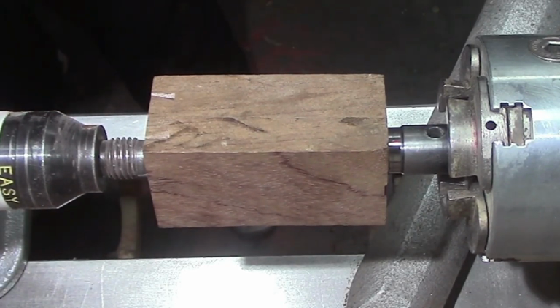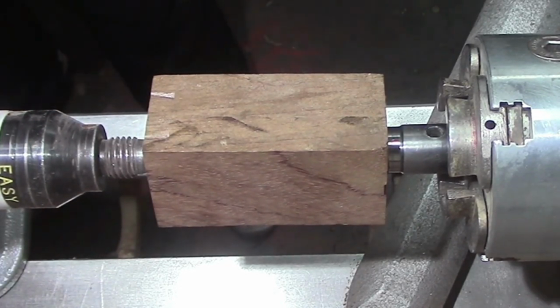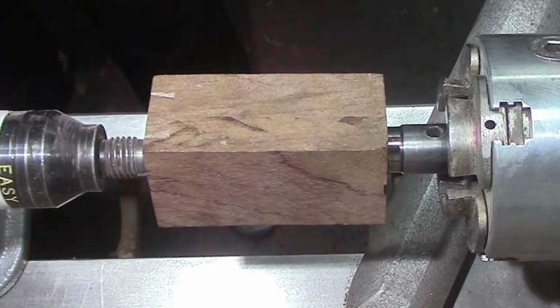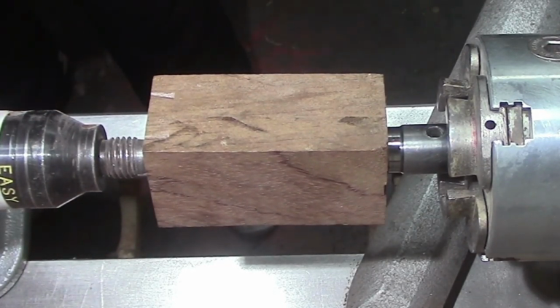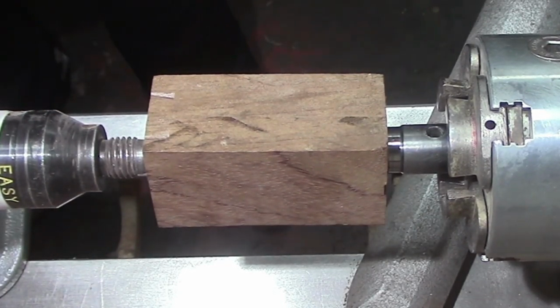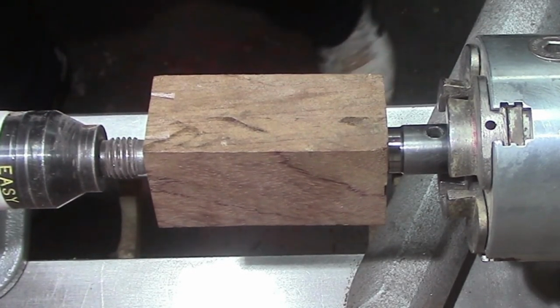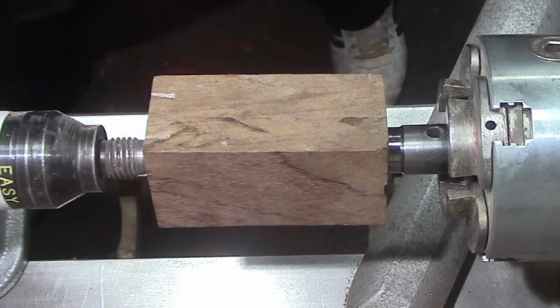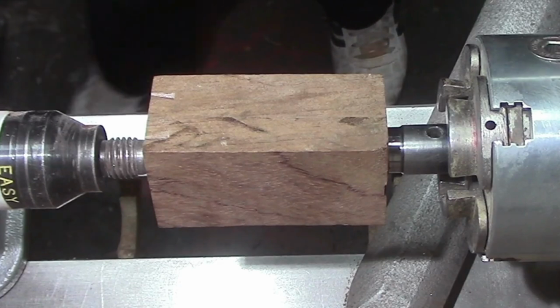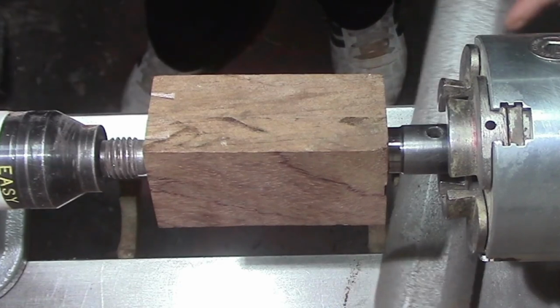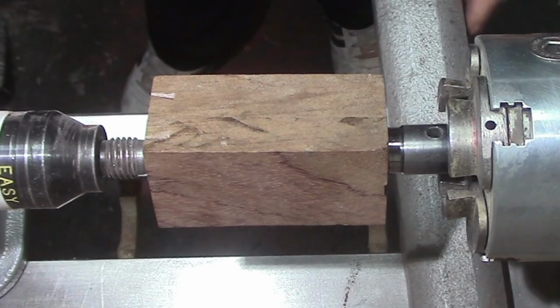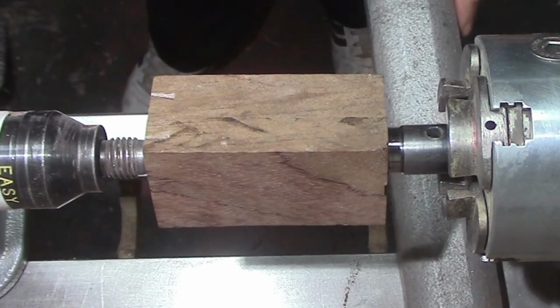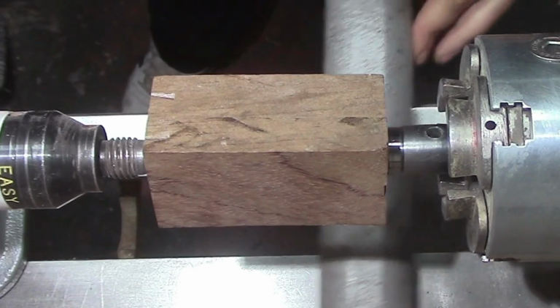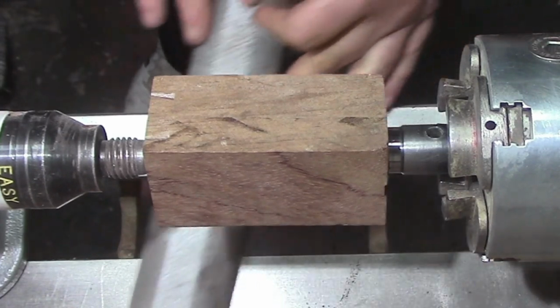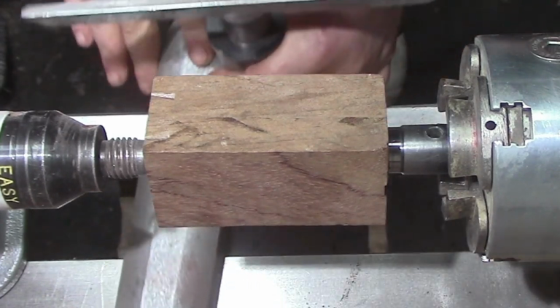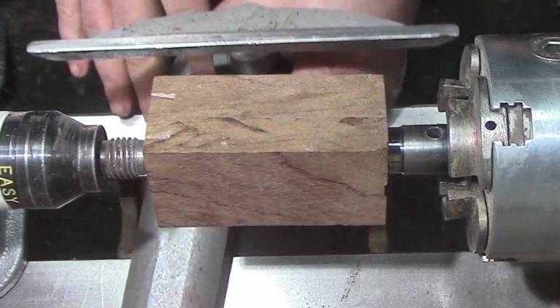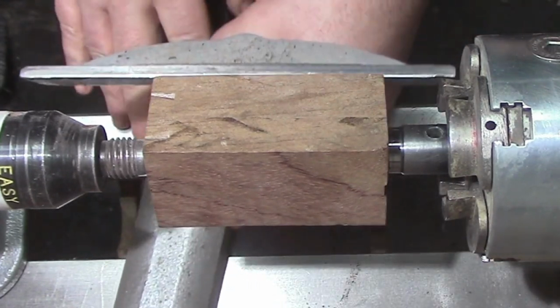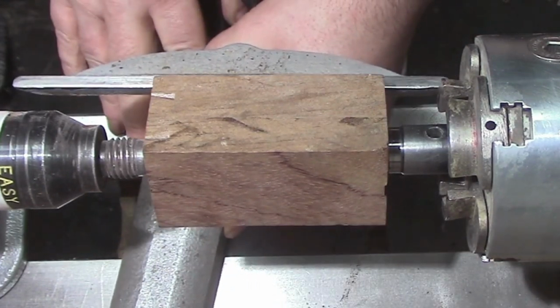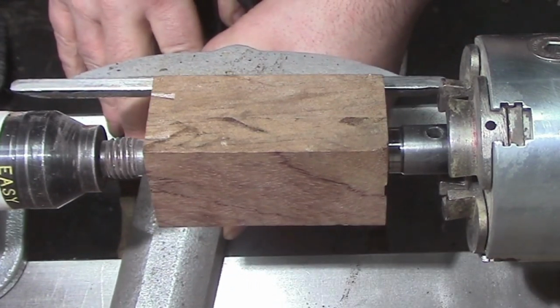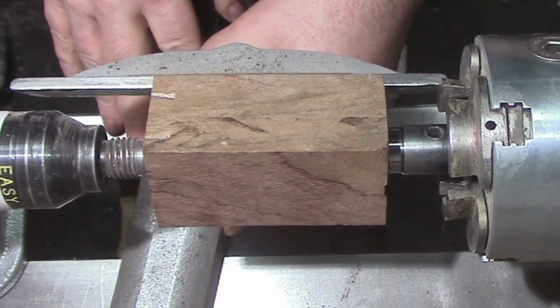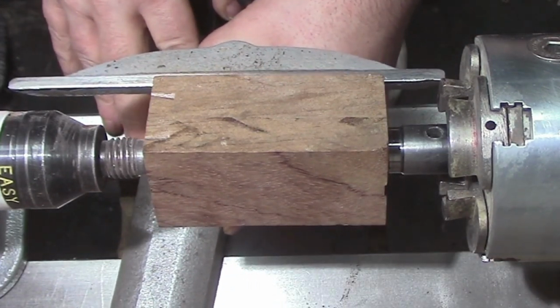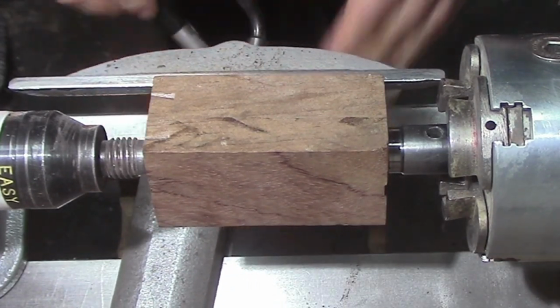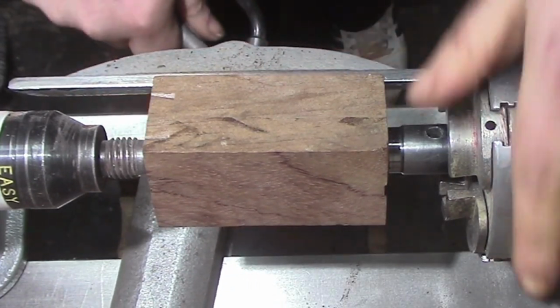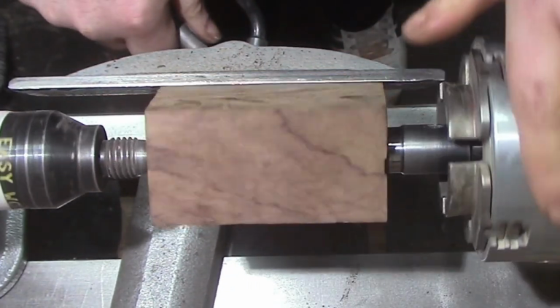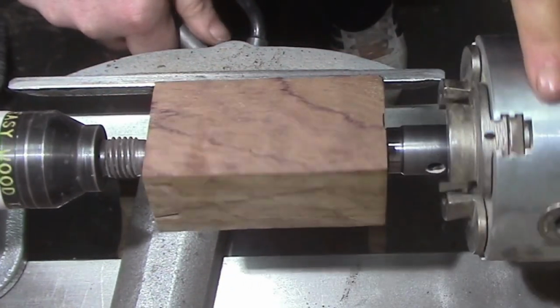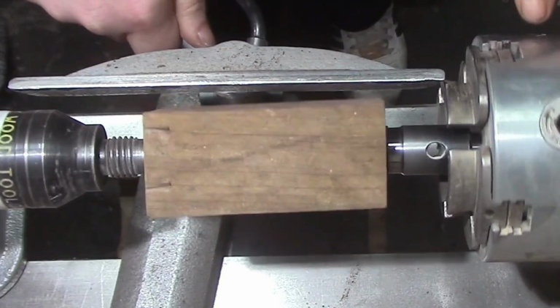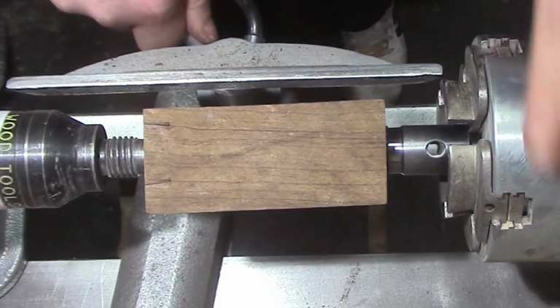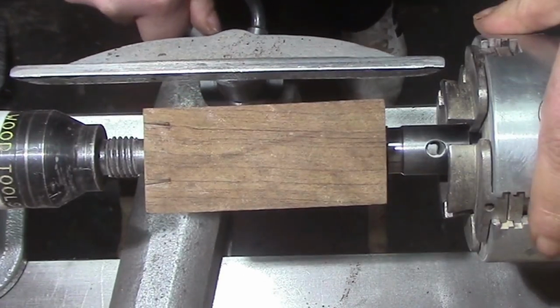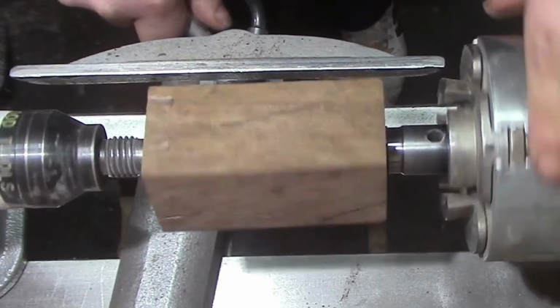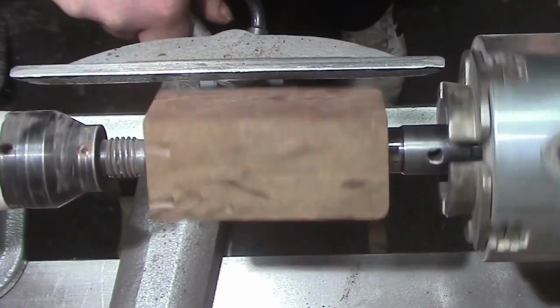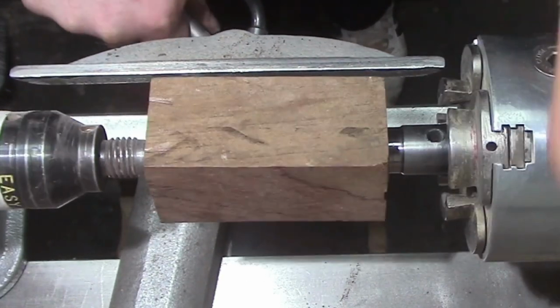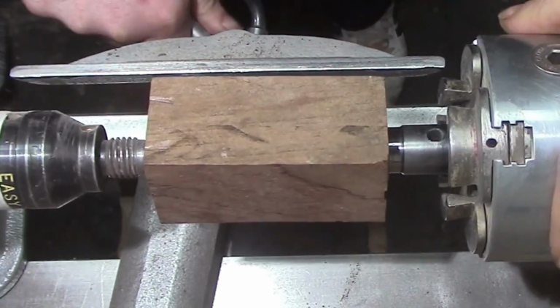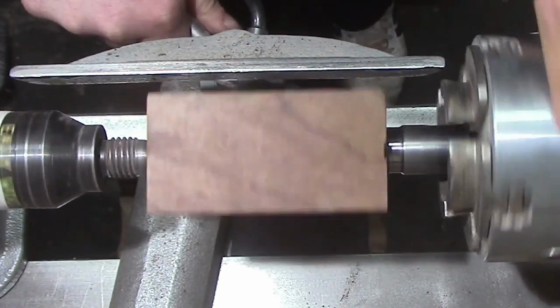All right, now we're going to get to doing some turning. Remember there's no rules or regulations about shape — just have fun with it and go with whatever feels right.